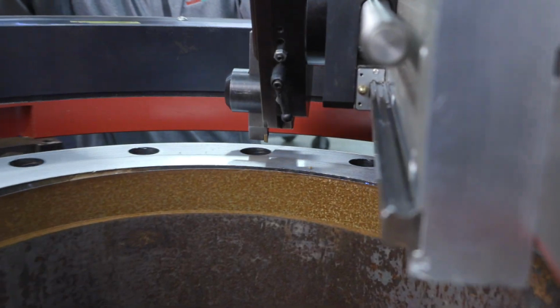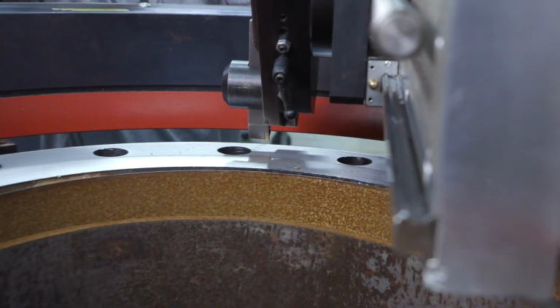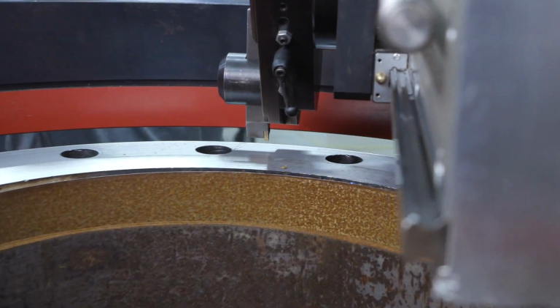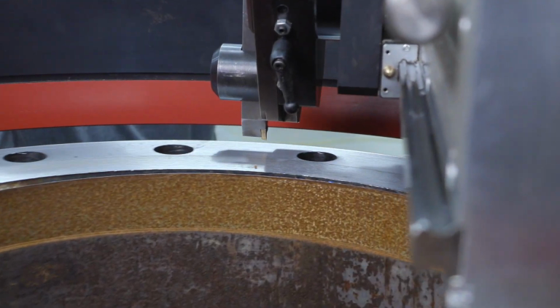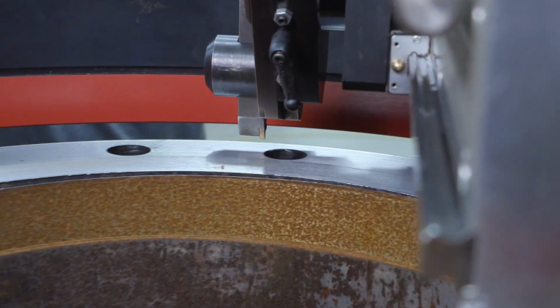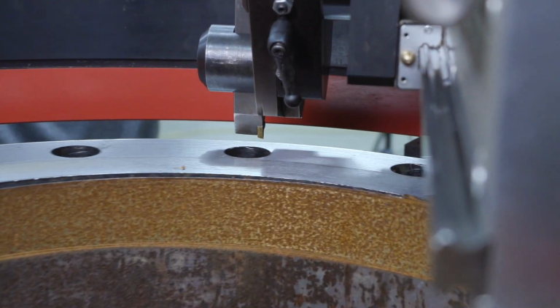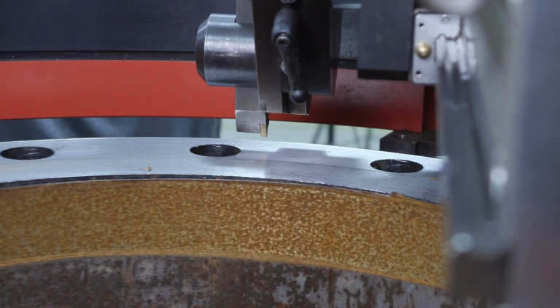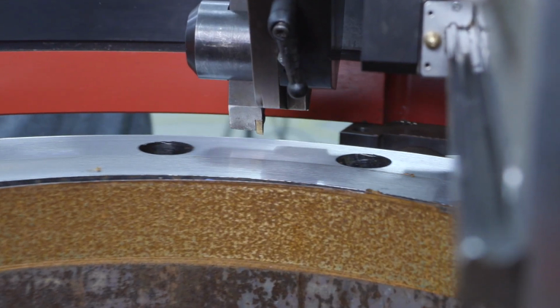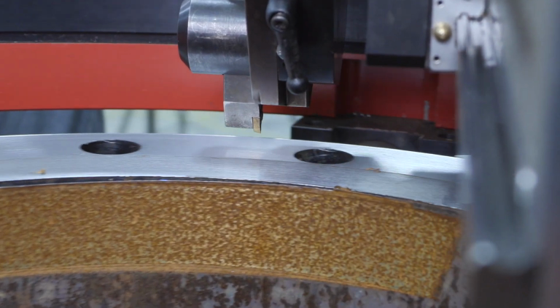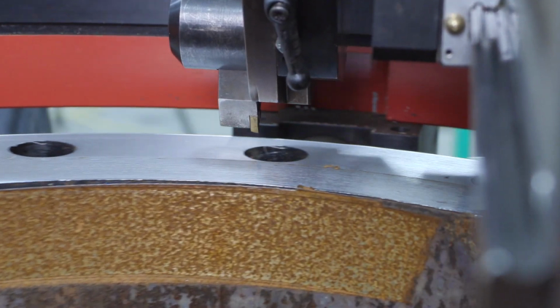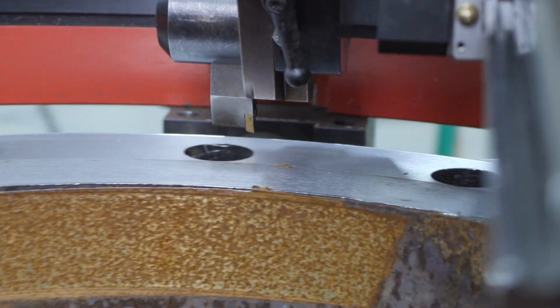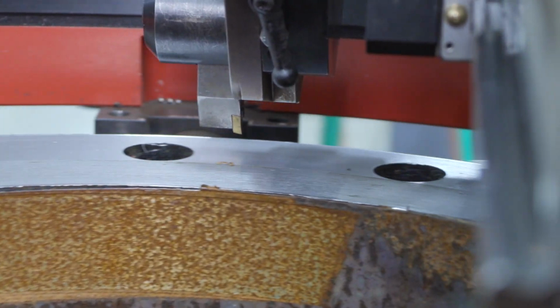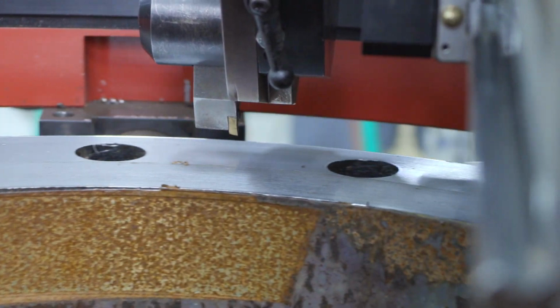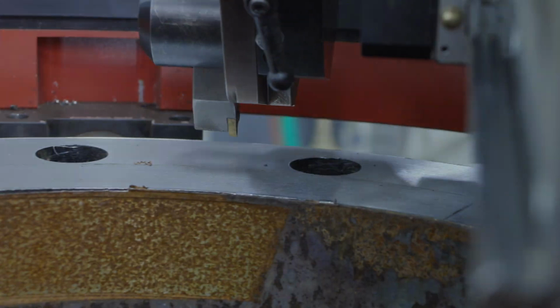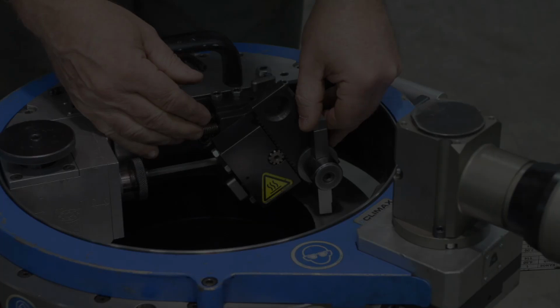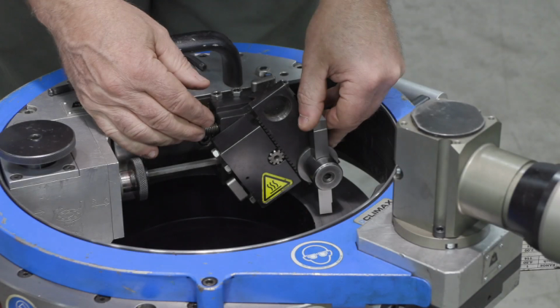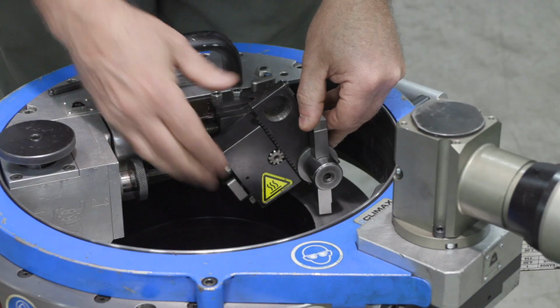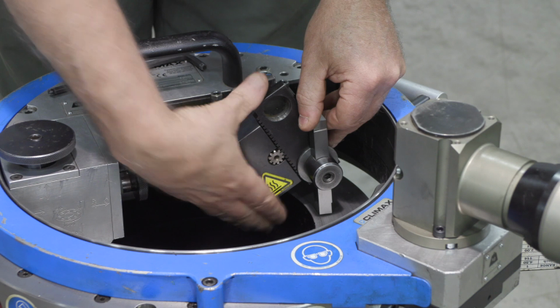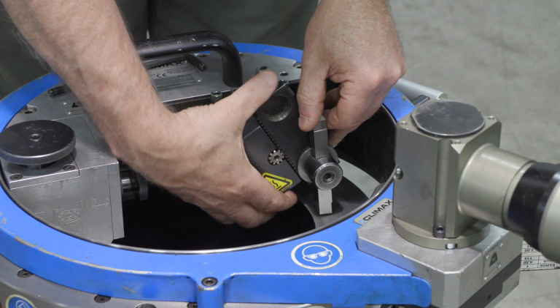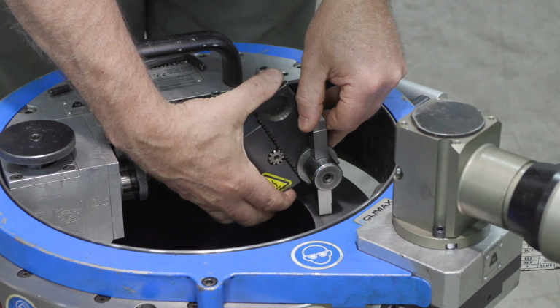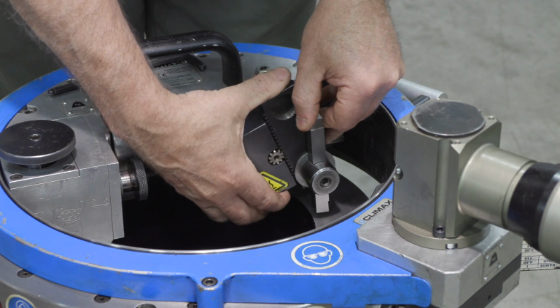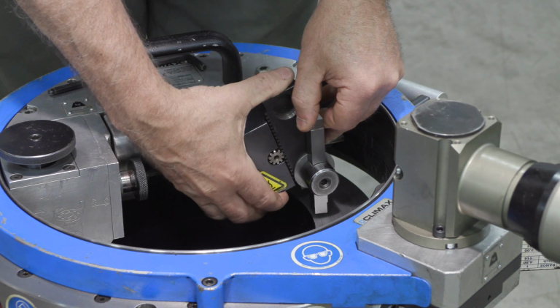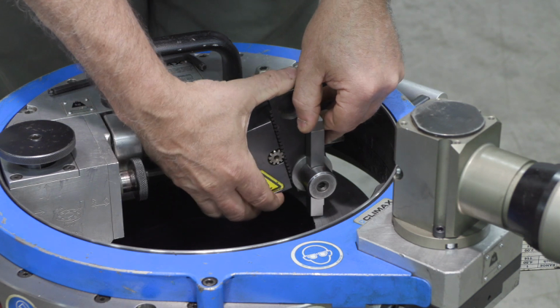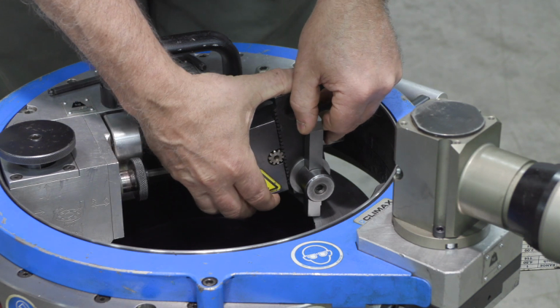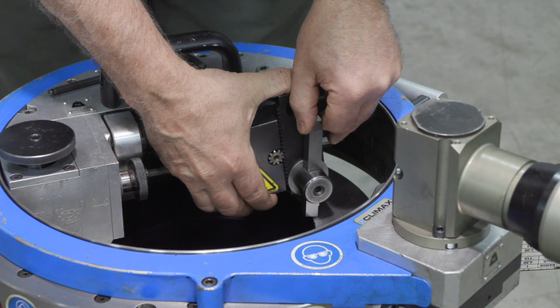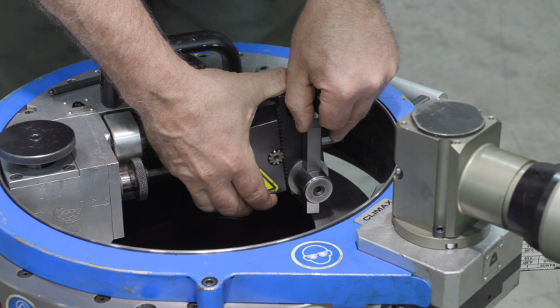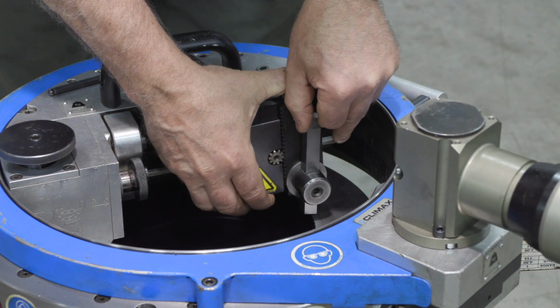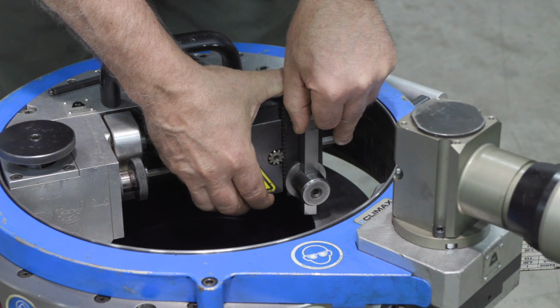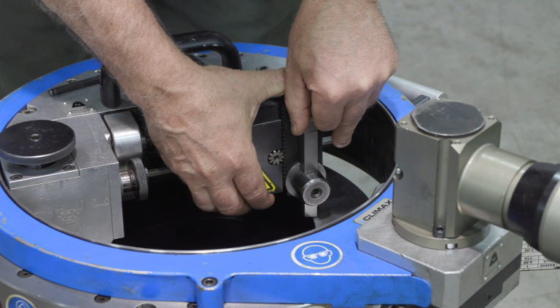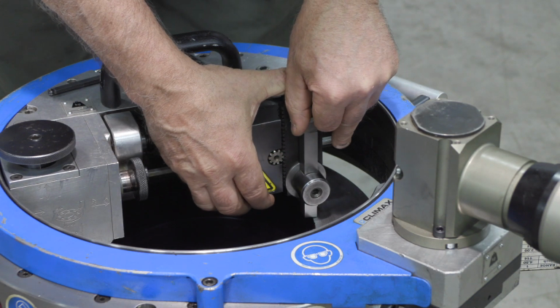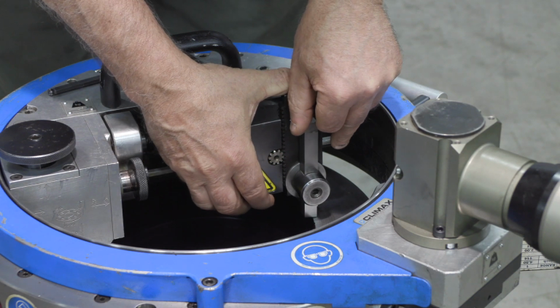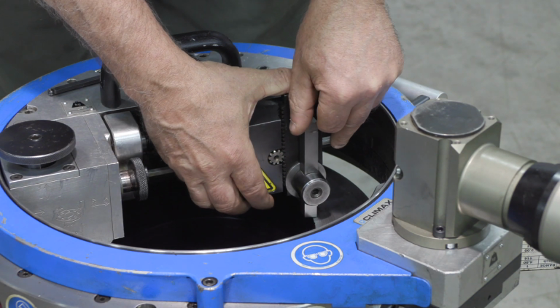Climax flange facers utilize a trailing tool head, creating a dynamically stable tool foundation to enhance performance and surface finish.